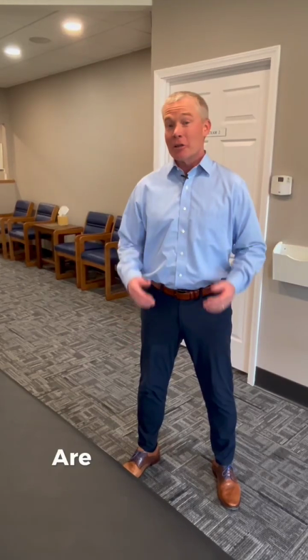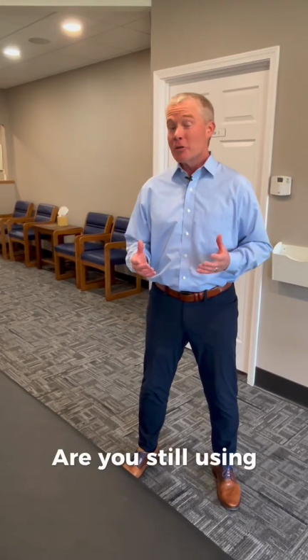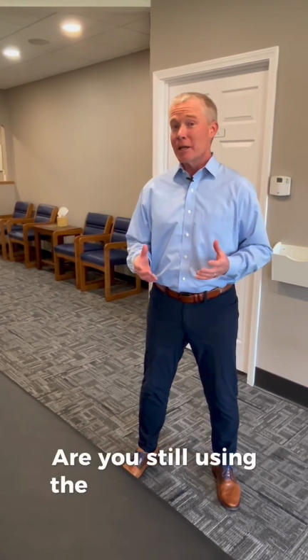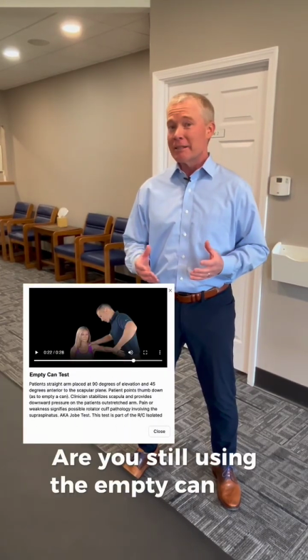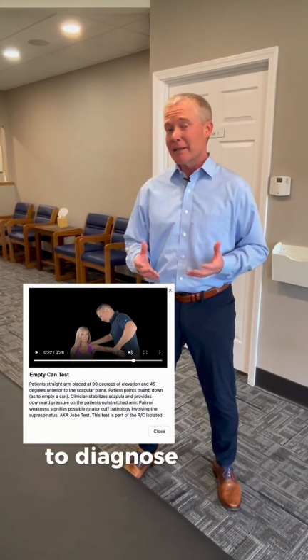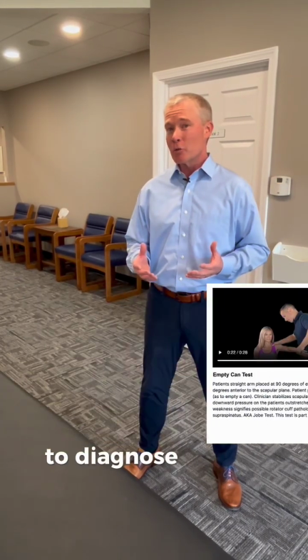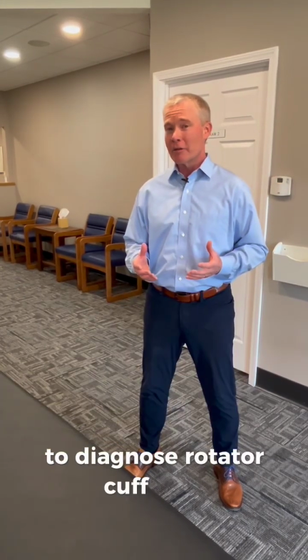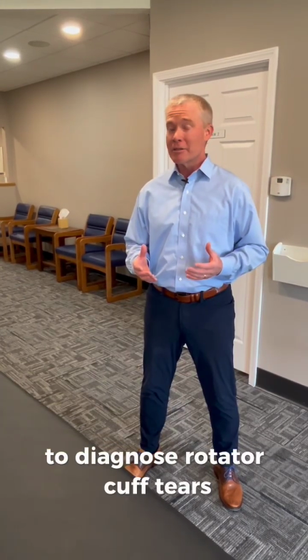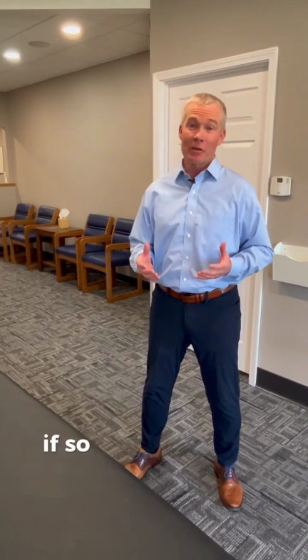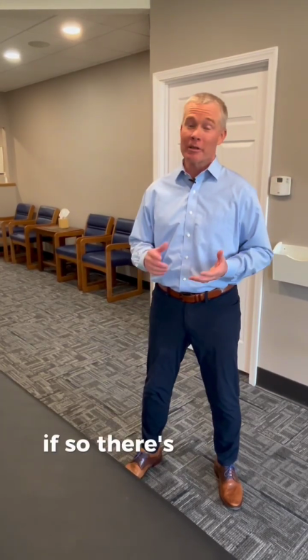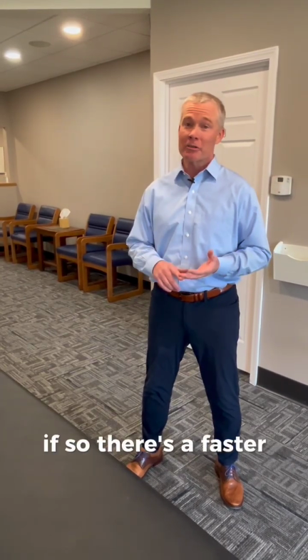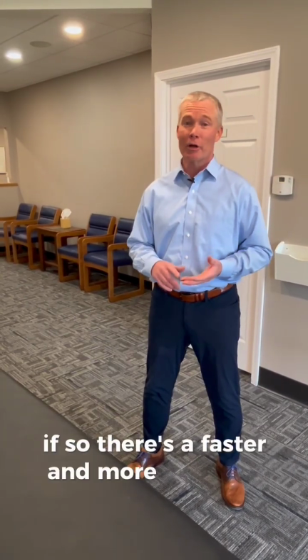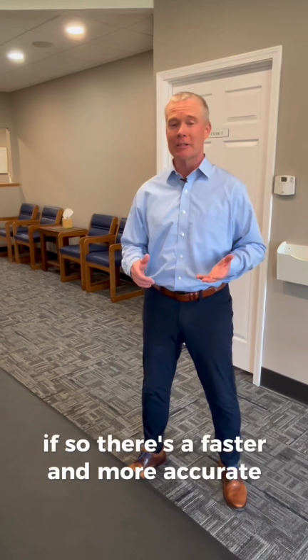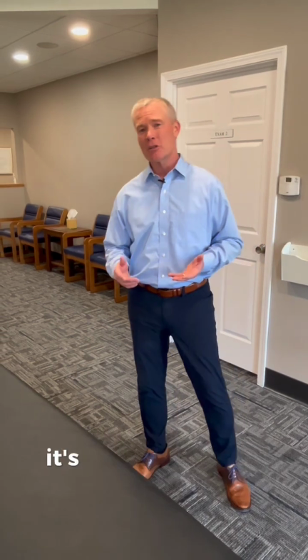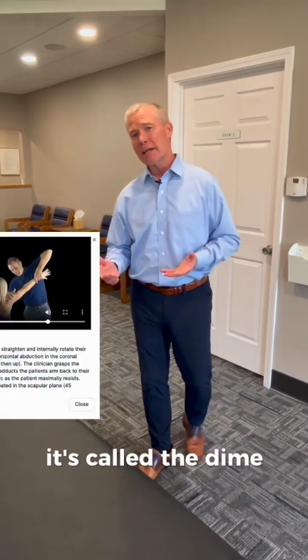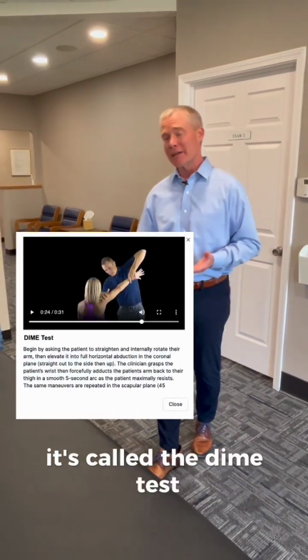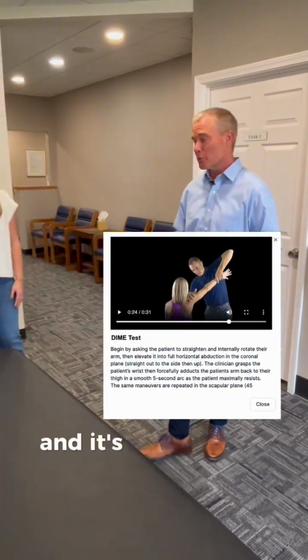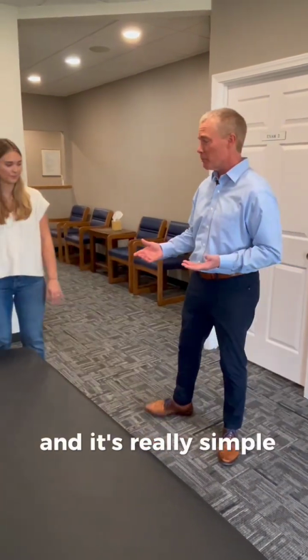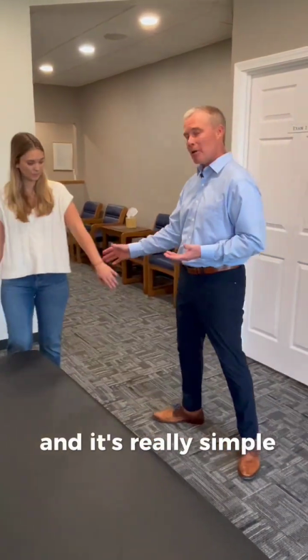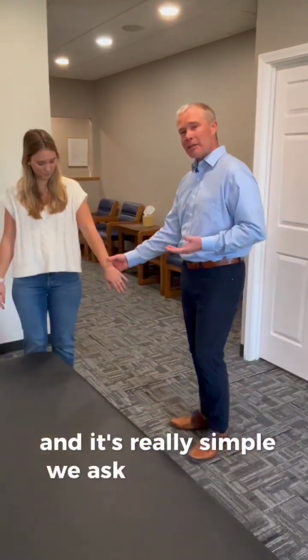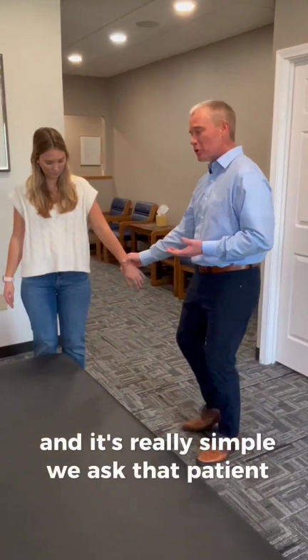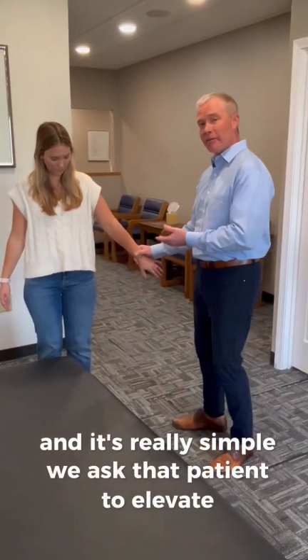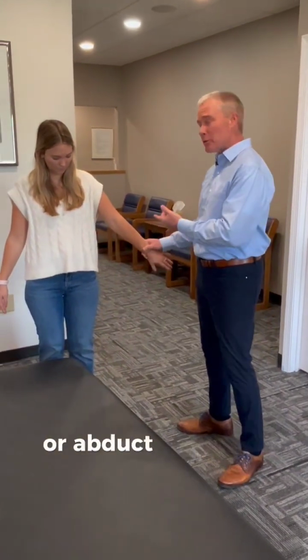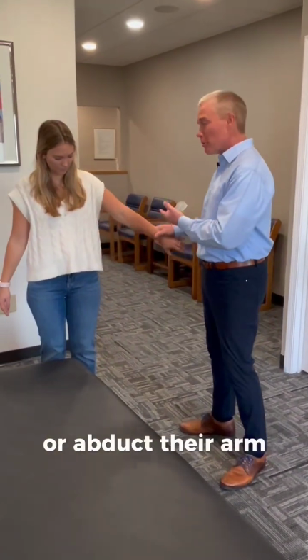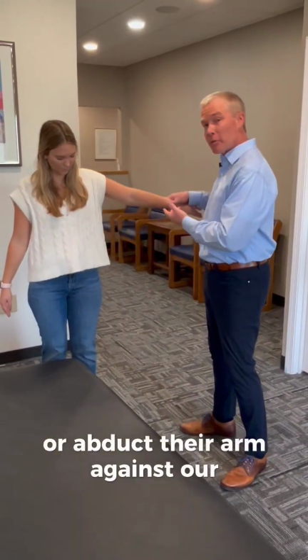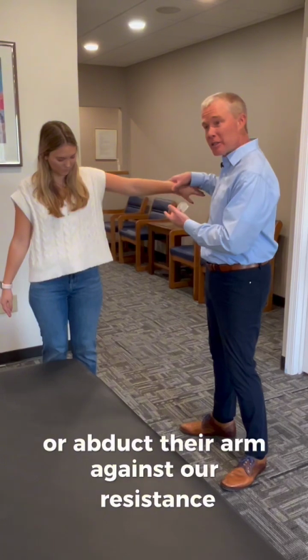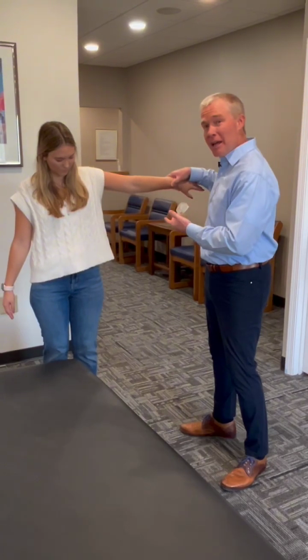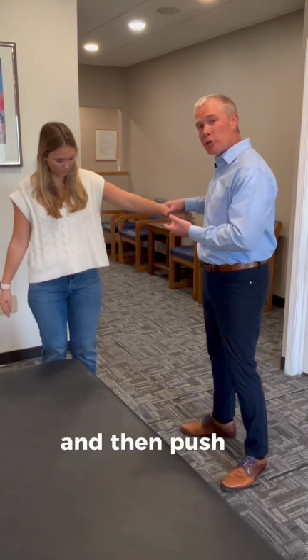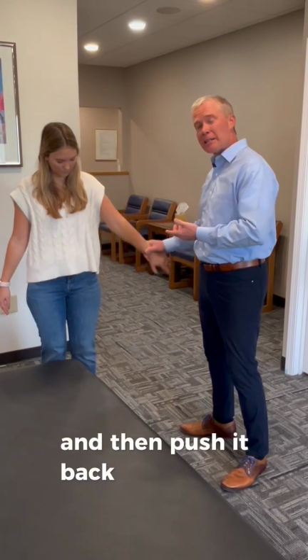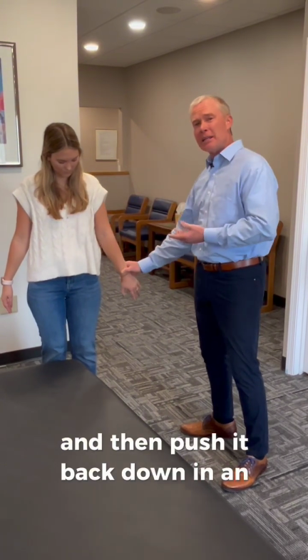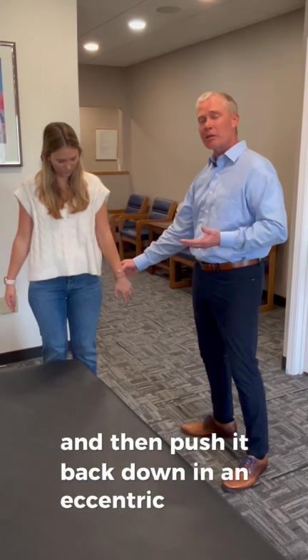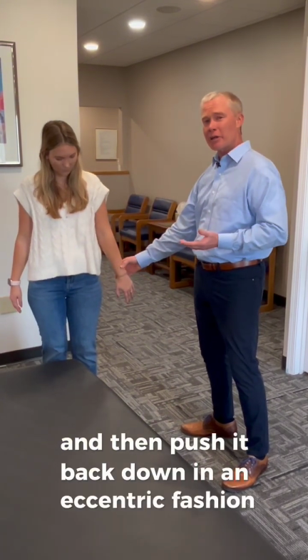Are you still using the empty can test to diagnose rotator cuff tears? If so, there's a faster and more accurate test. It's called the DIME test and it's really simple. We ask the patient to elevate or abduct their arm against our resistance and then push it back down in an eccentric fashion.